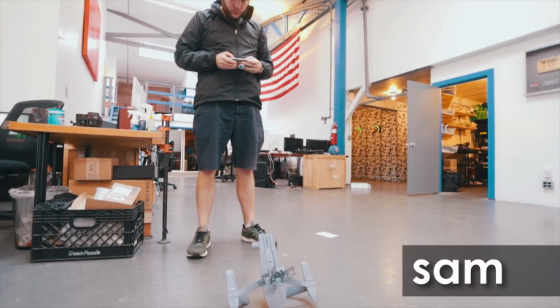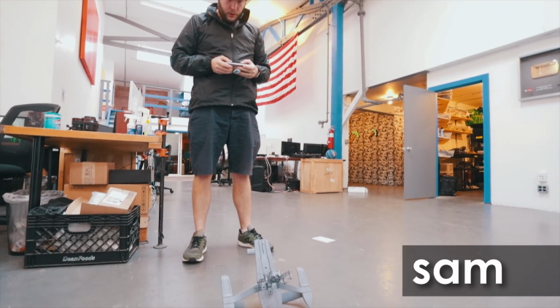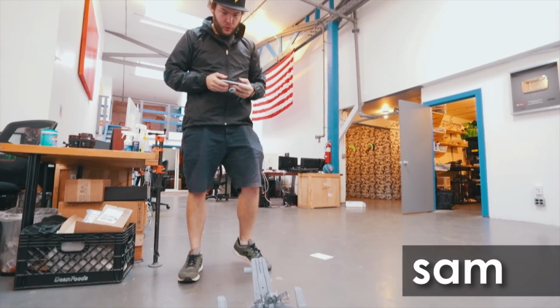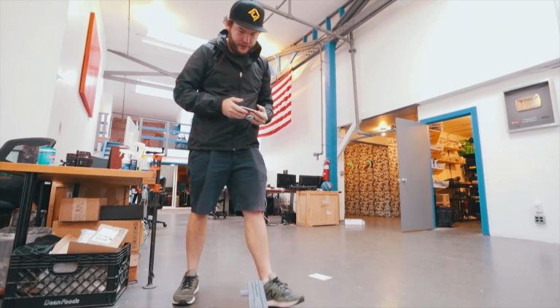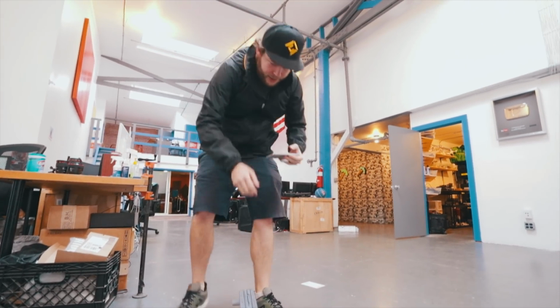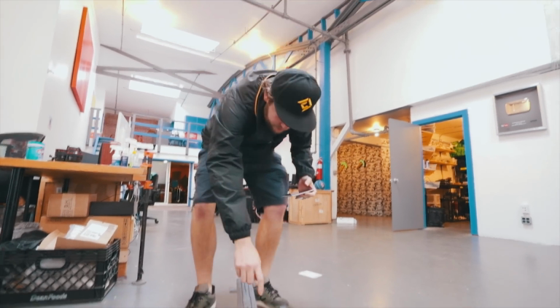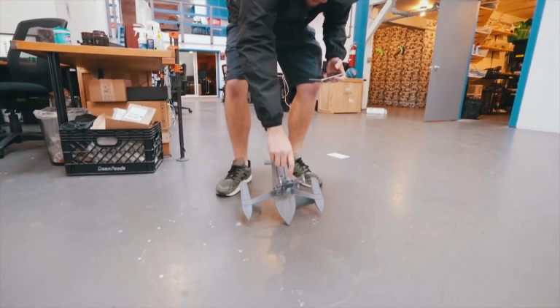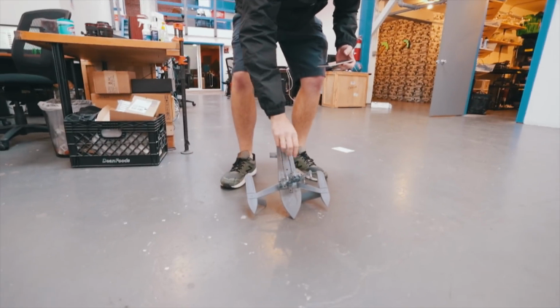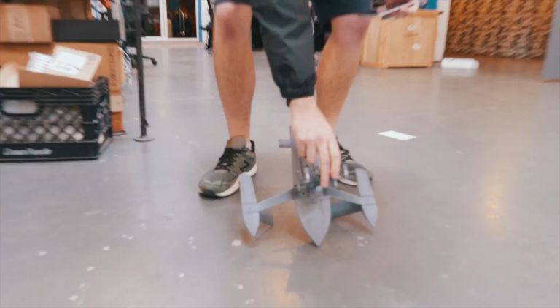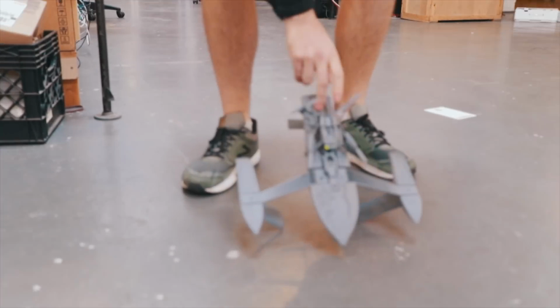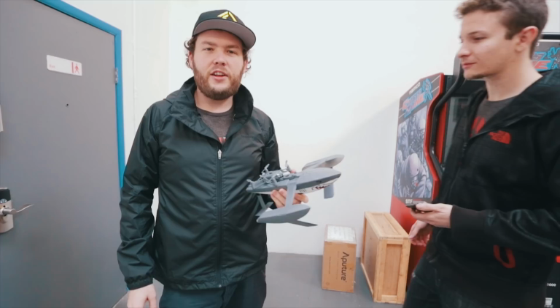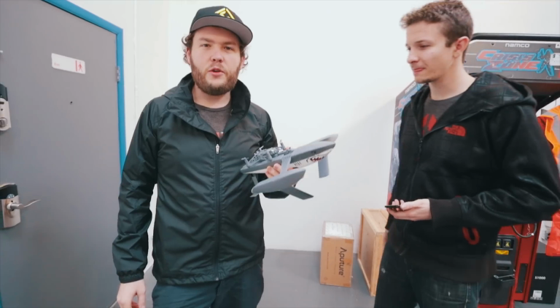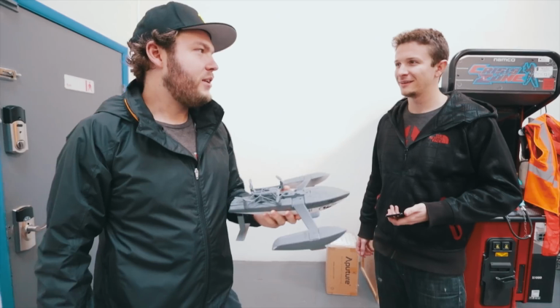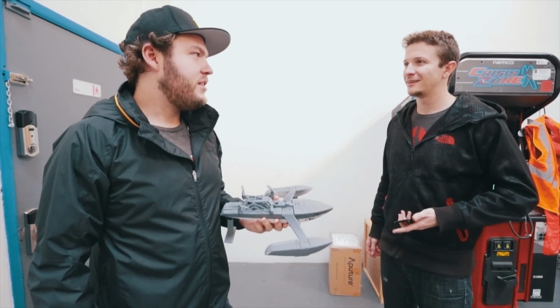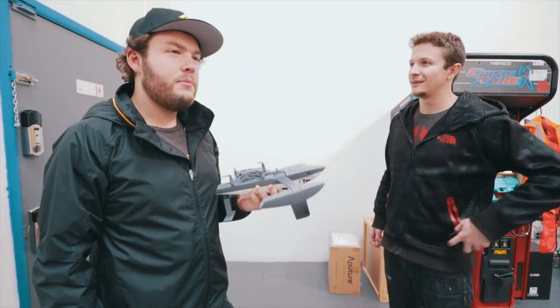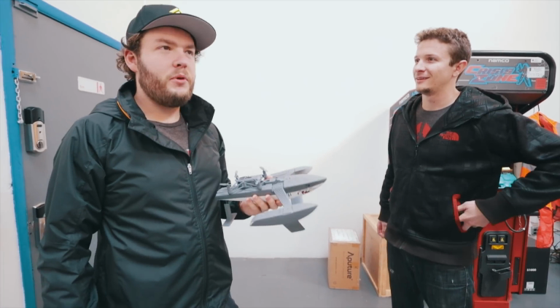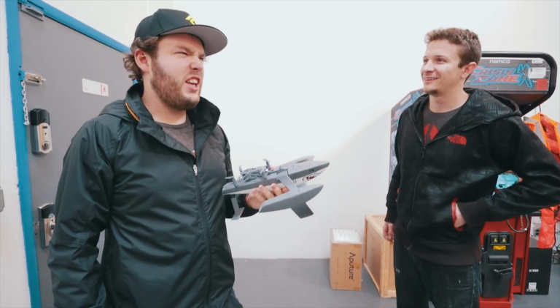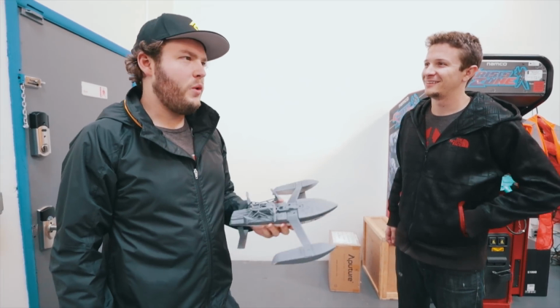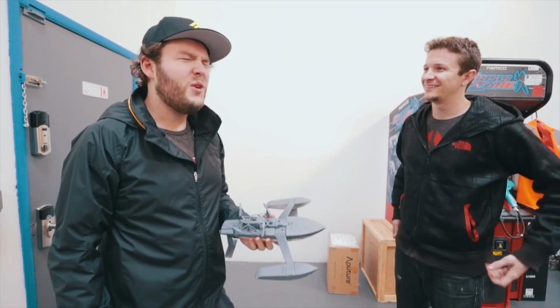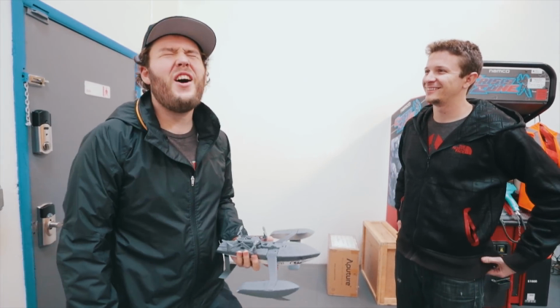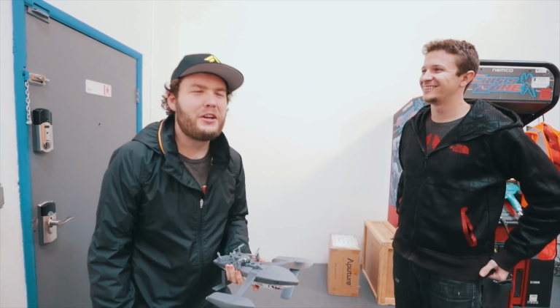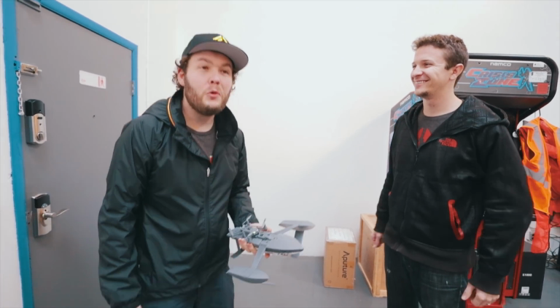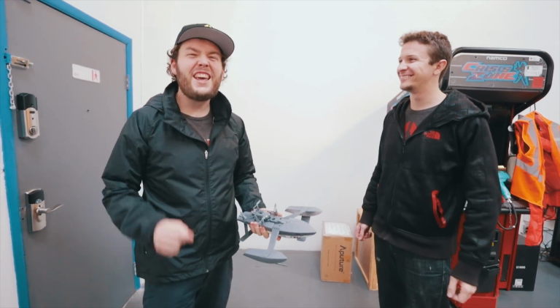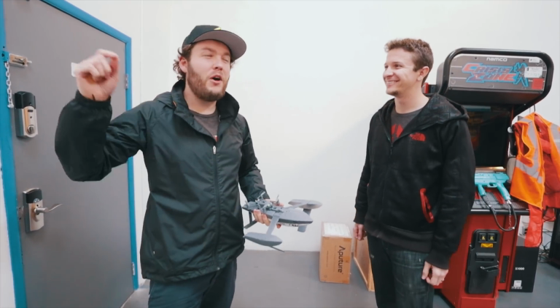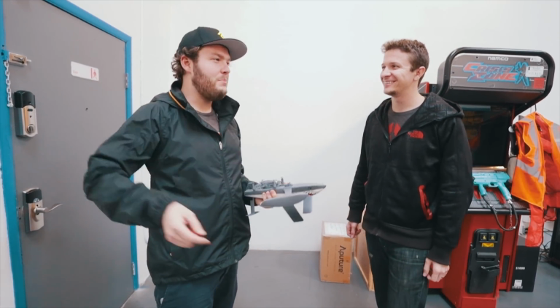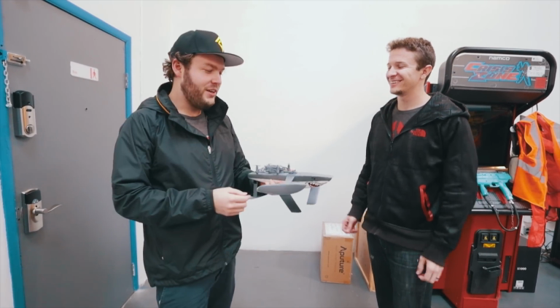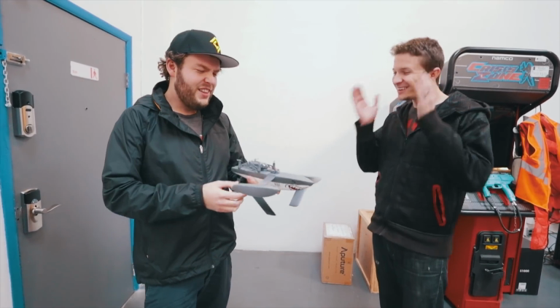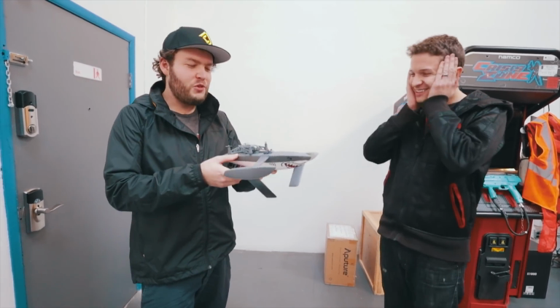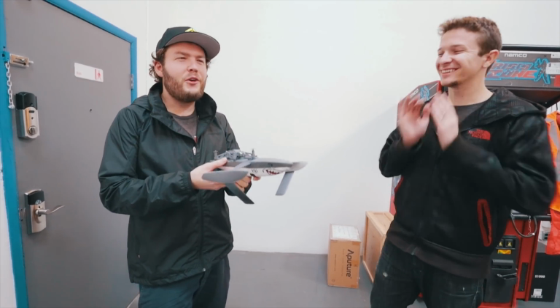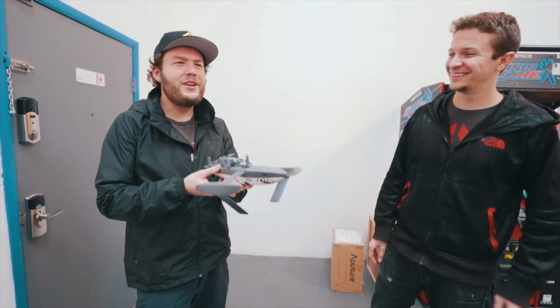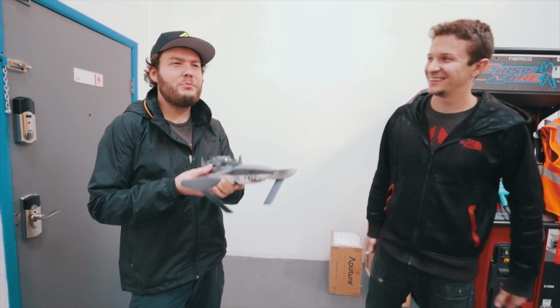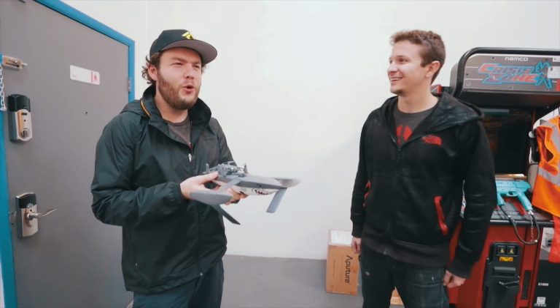I've never owned an RC boat — I've always been jealous. As a child, I'd go to friends' houses, and some people would have a swimming pool. I'd think, oh I wish I had a pool, and then they had an RC boat they were driving around in their pool, and I was like, ugh!